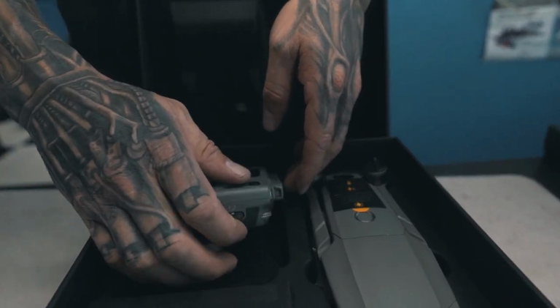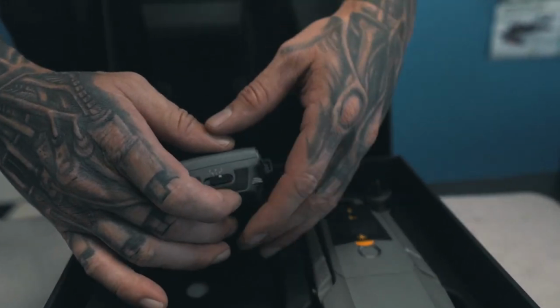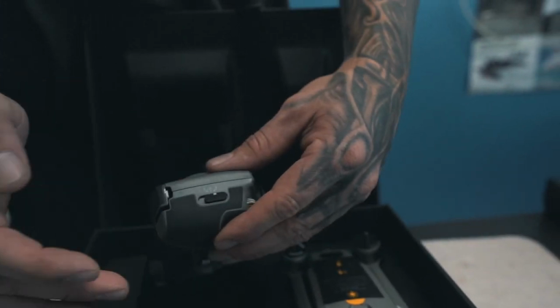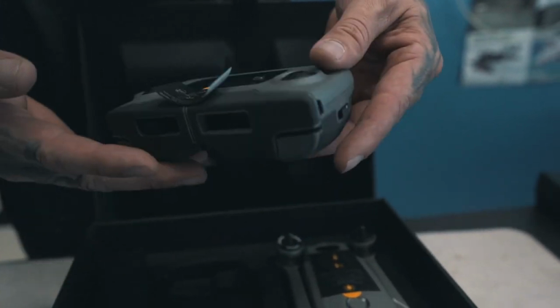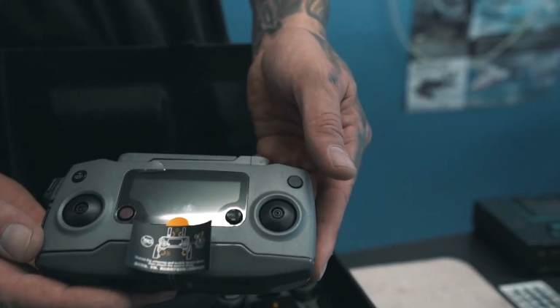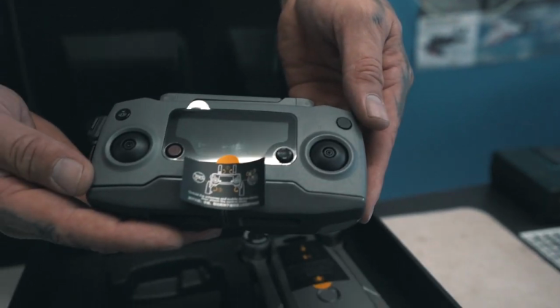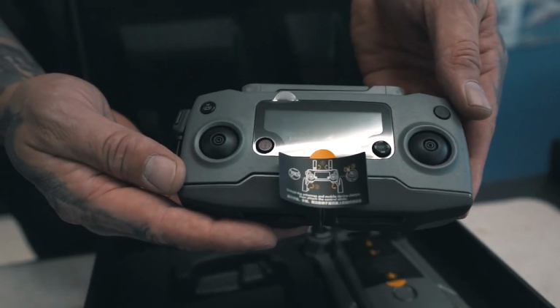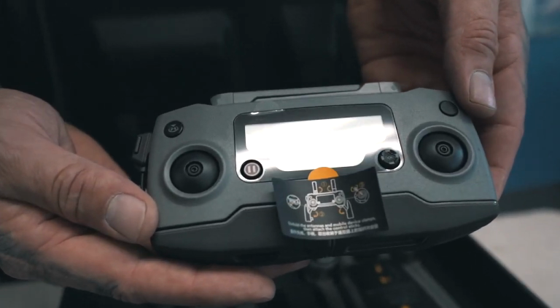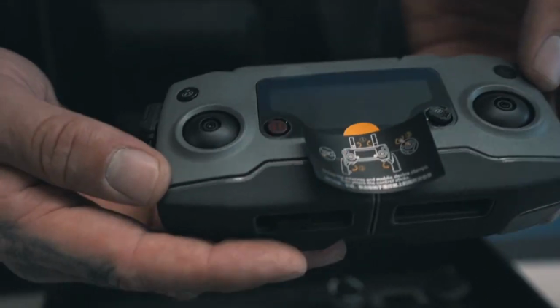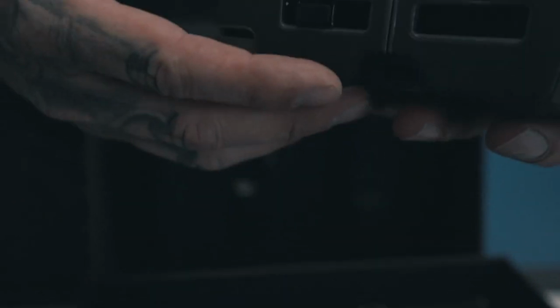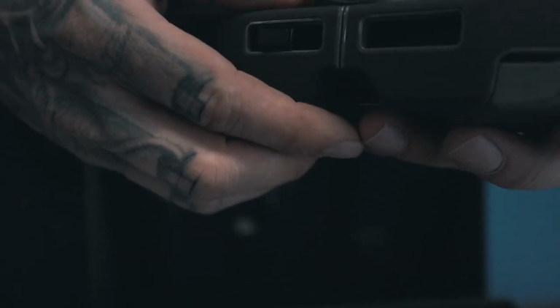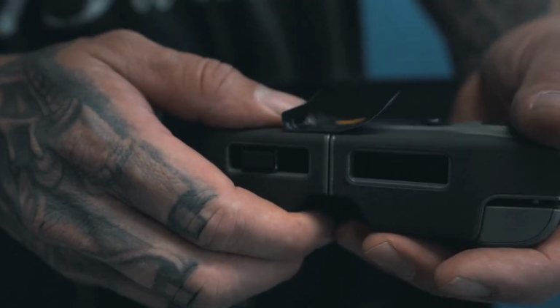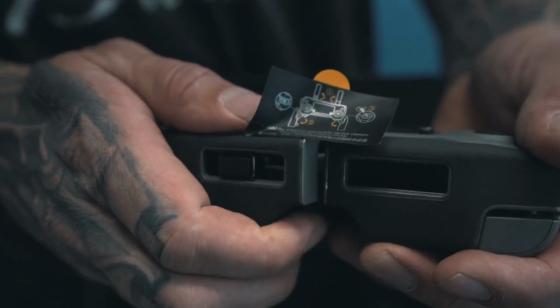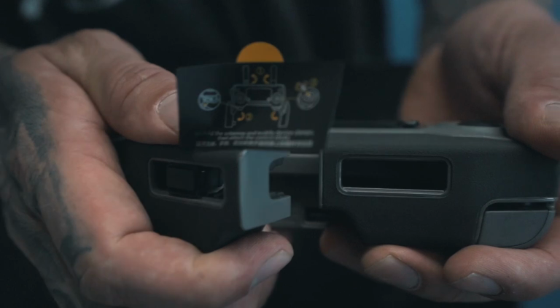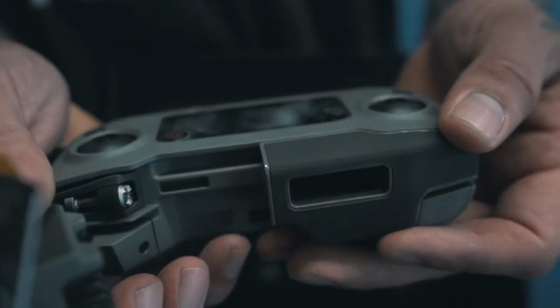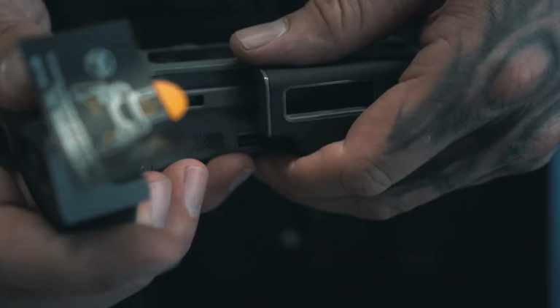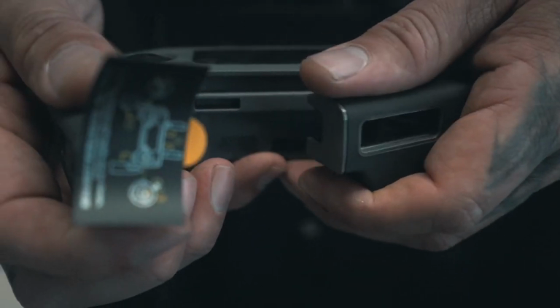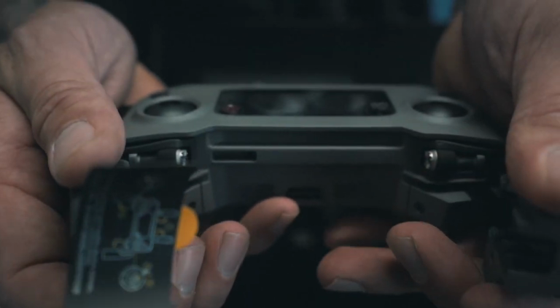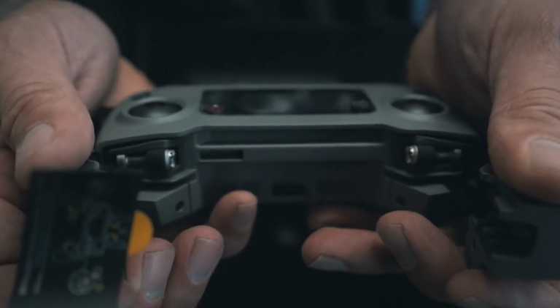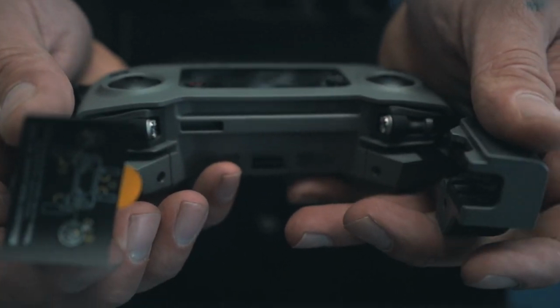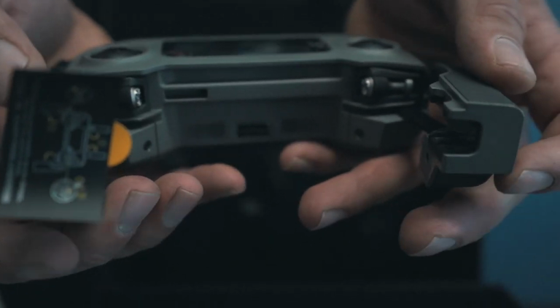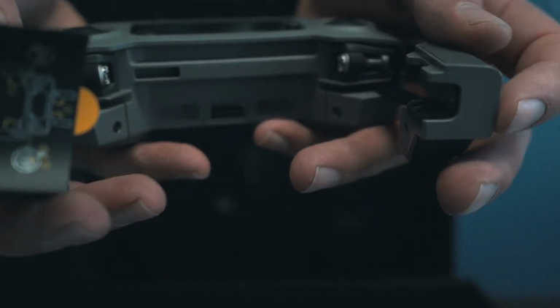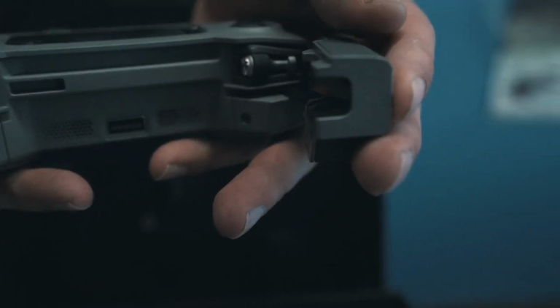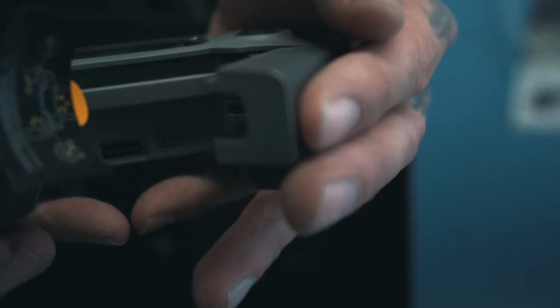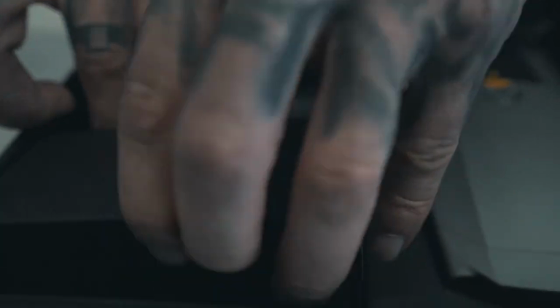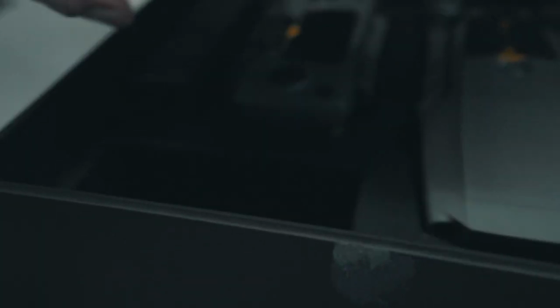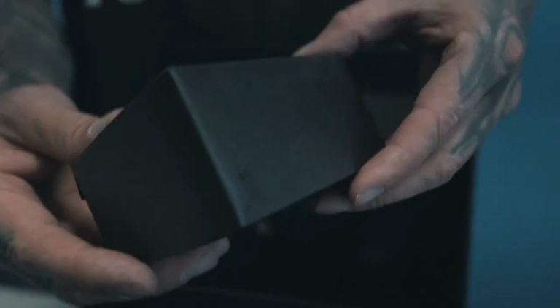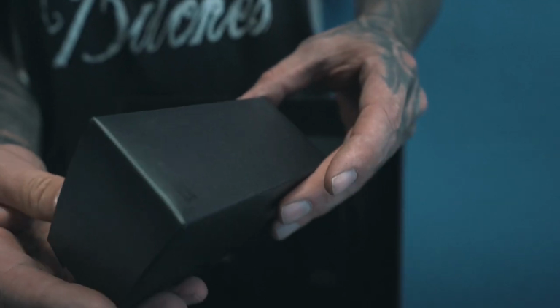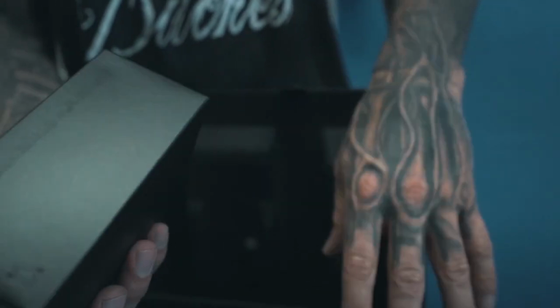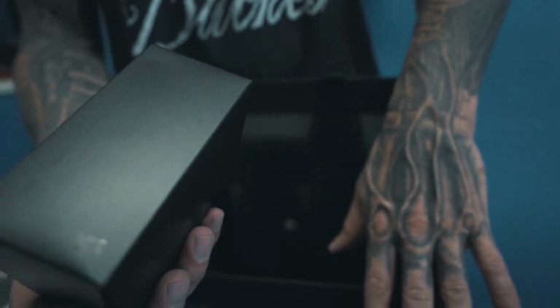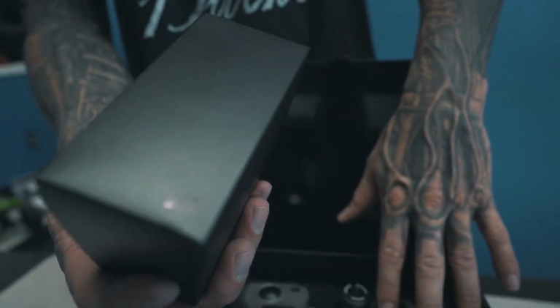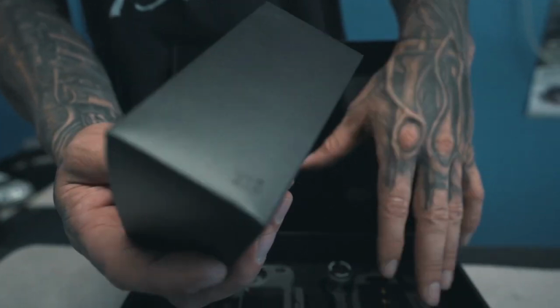Get your controller. This has the fold-down devices that hold on to your phone. And then this is going to be your charging brick for the actual drone battery.